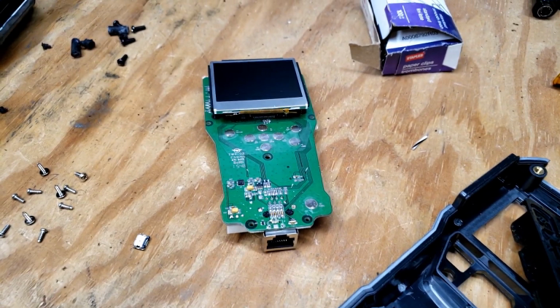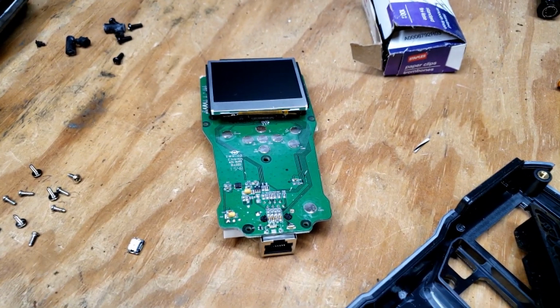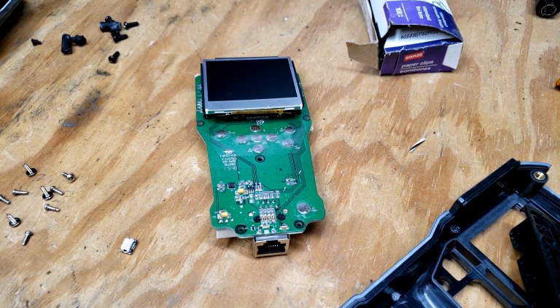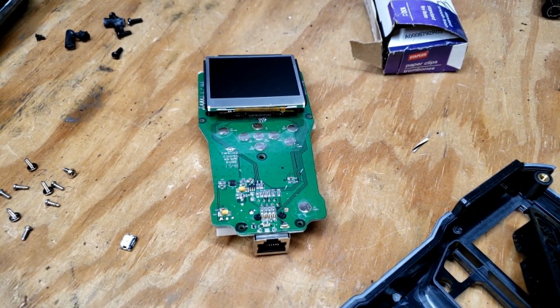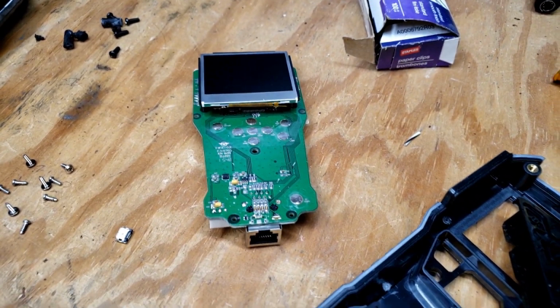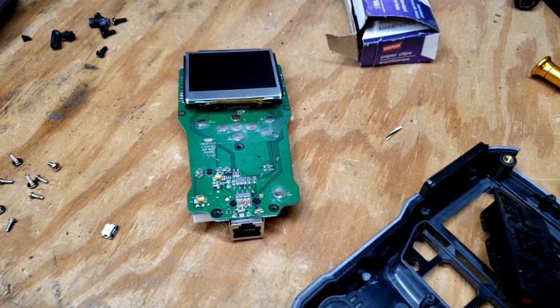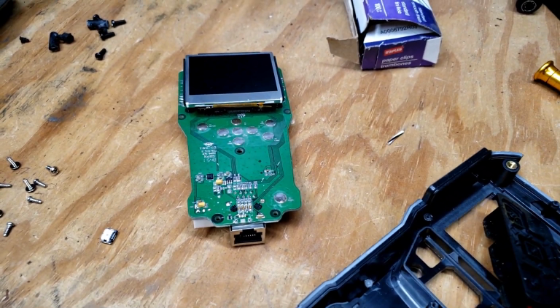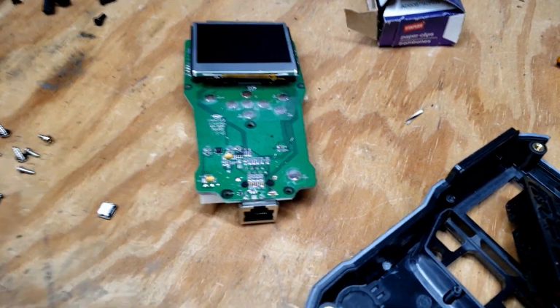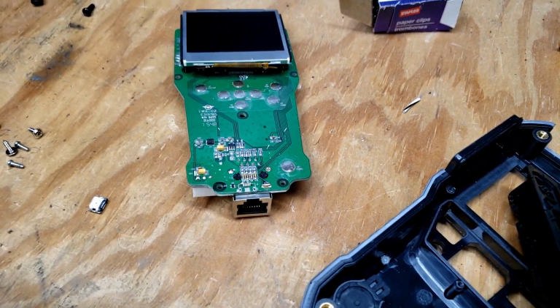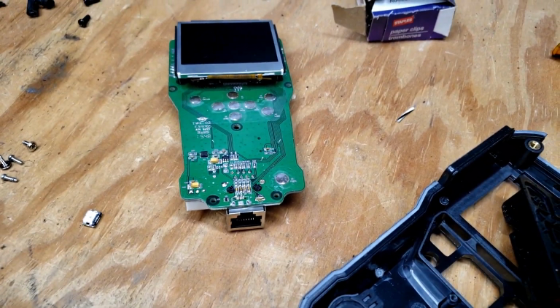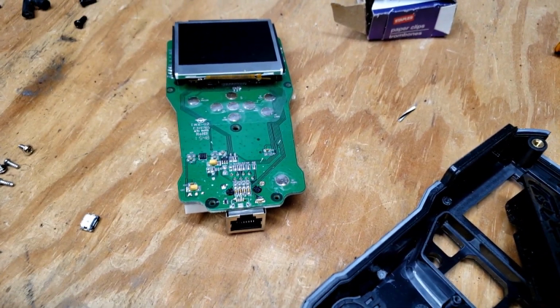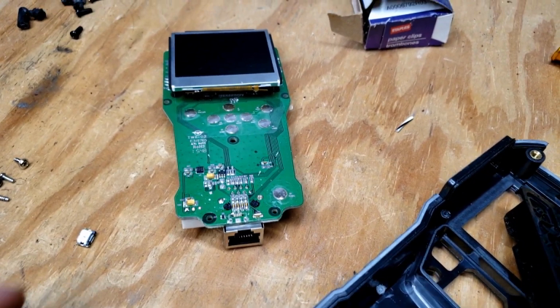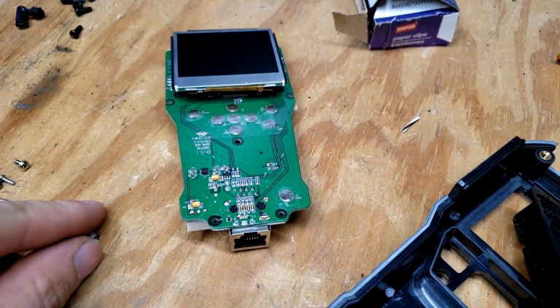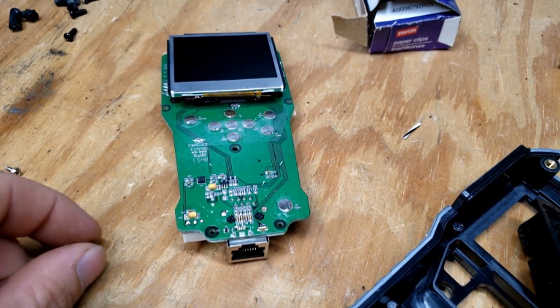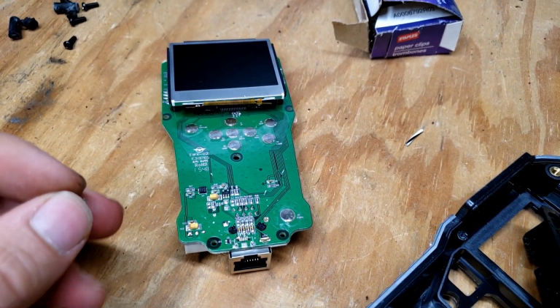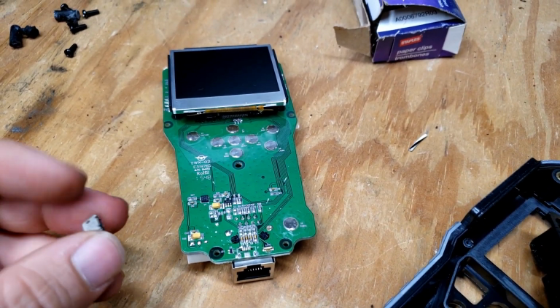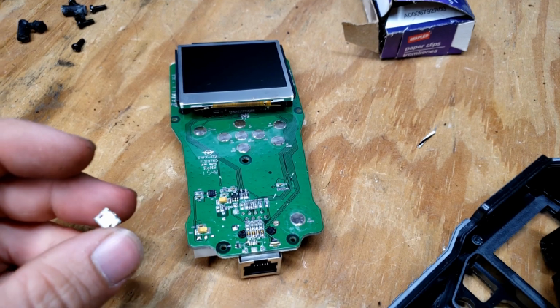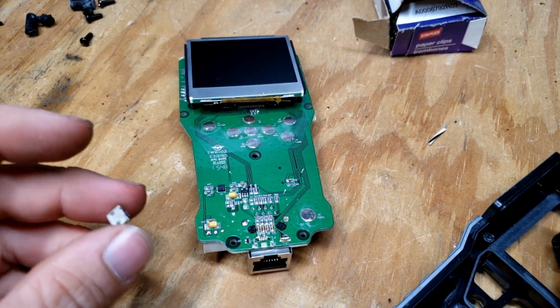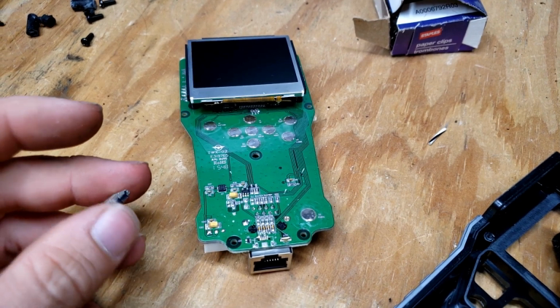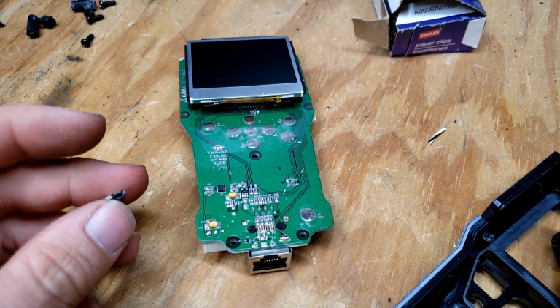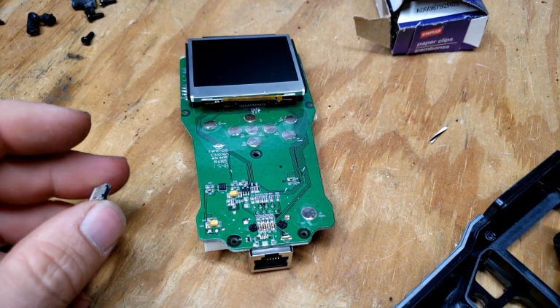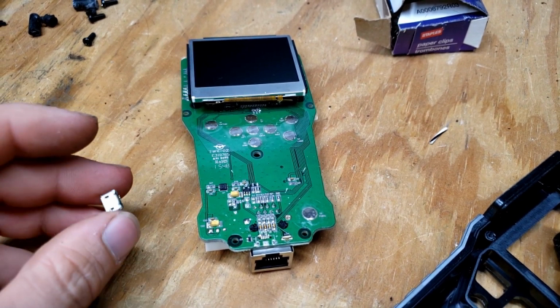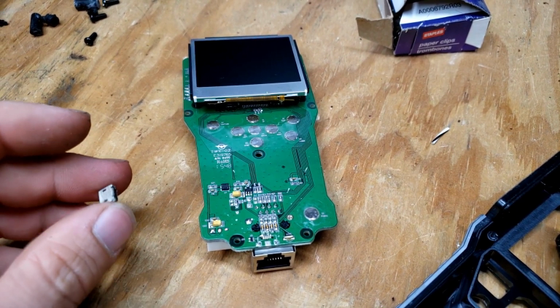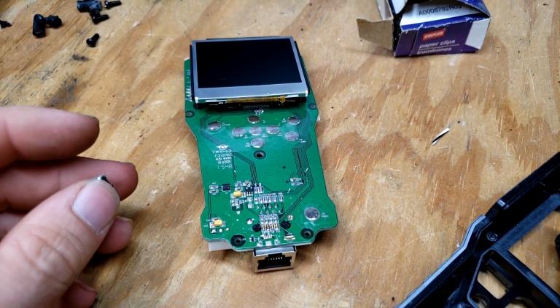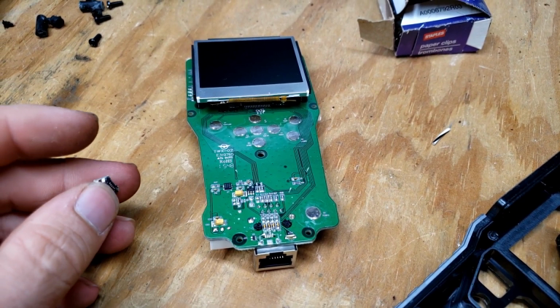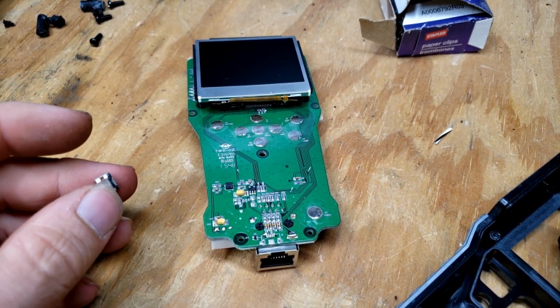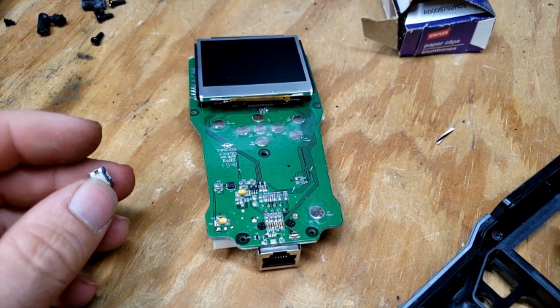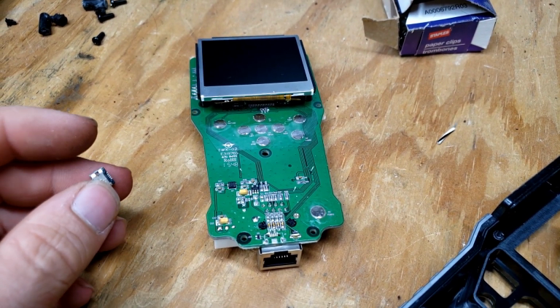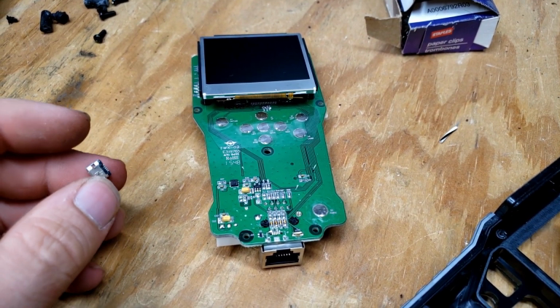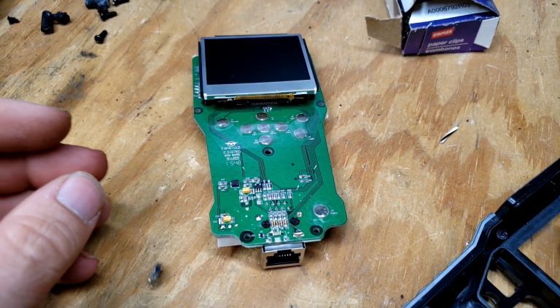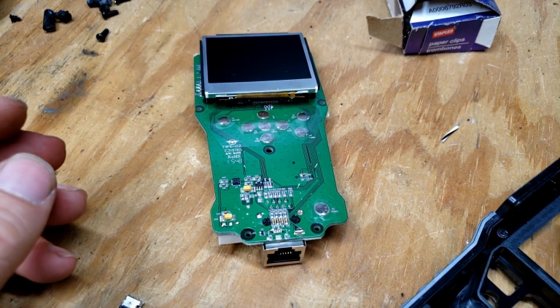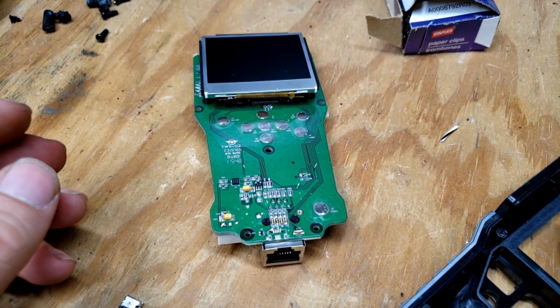Obviously everyone wants to work on their own stuff — it makes sense, and I get it. But you can also very easily damage other things. And when you don't mention that you already tried to repair it on the eBay listing, it kind of sucks.